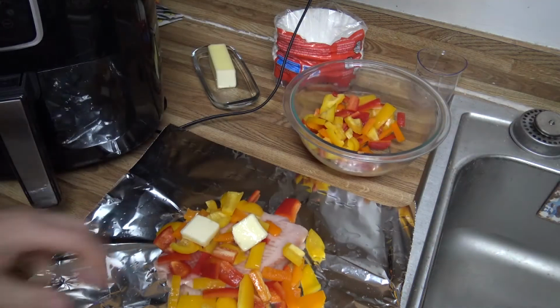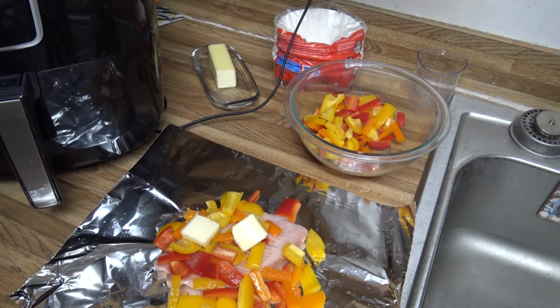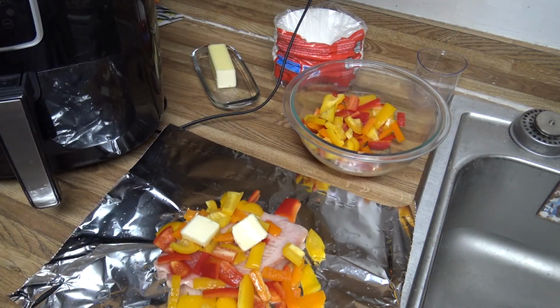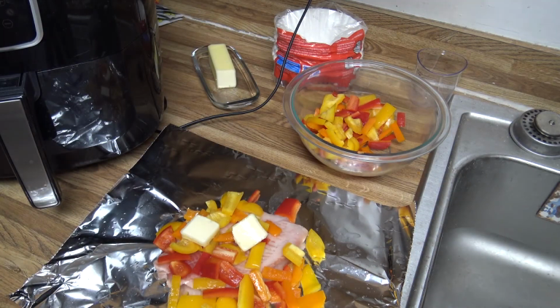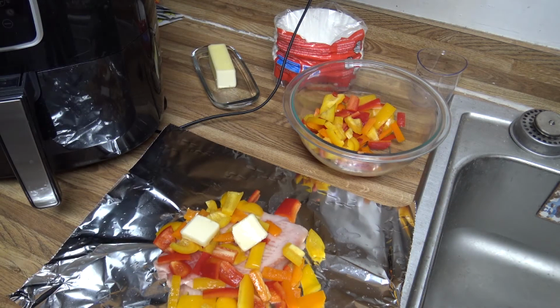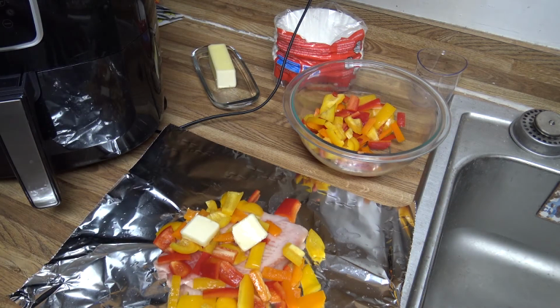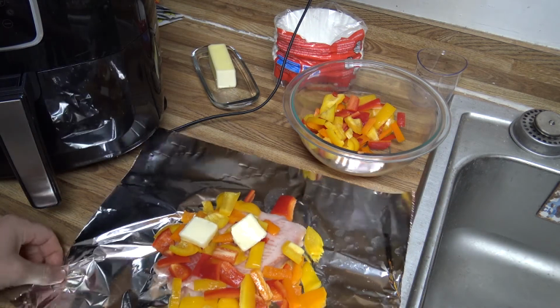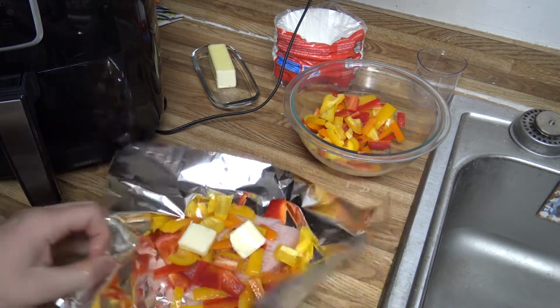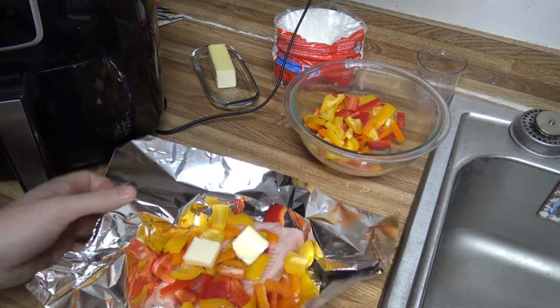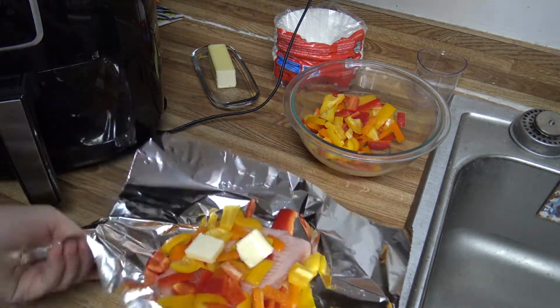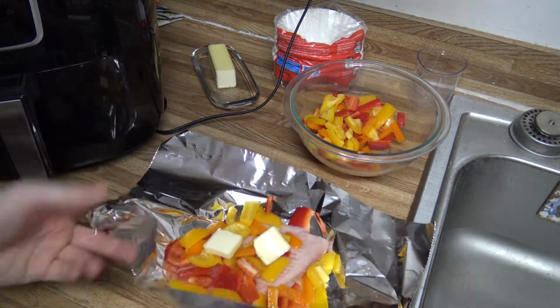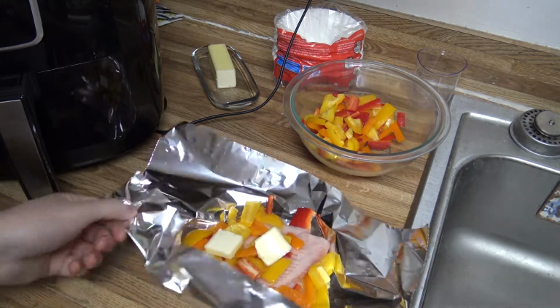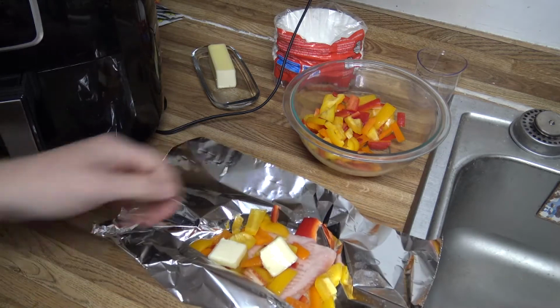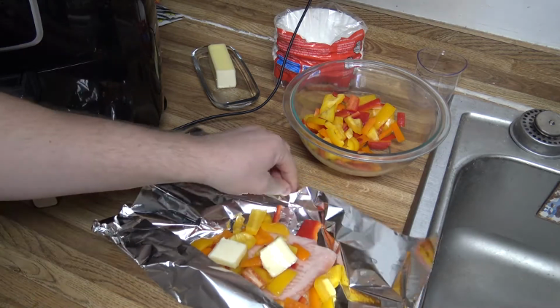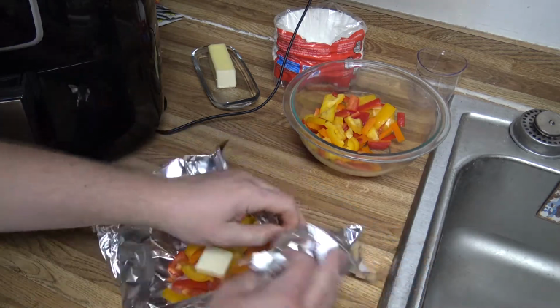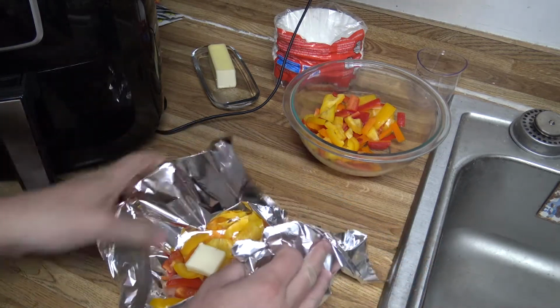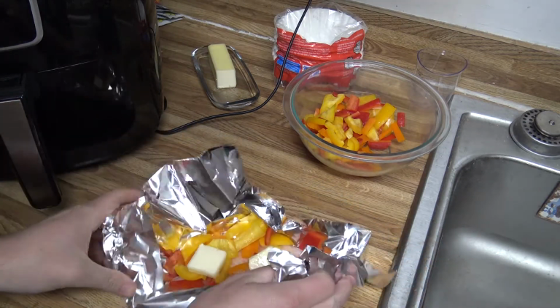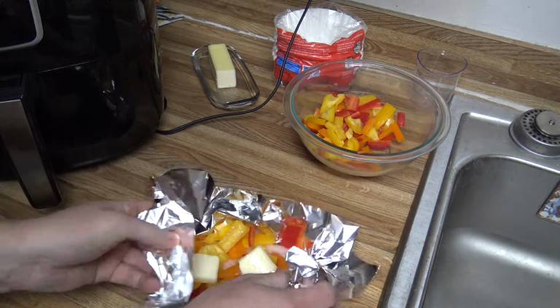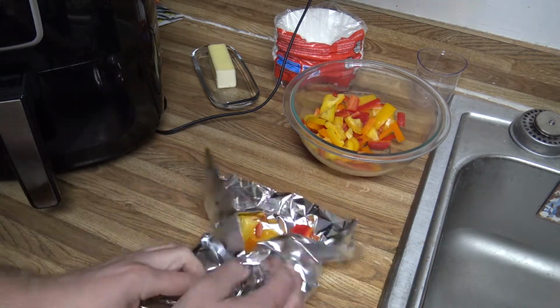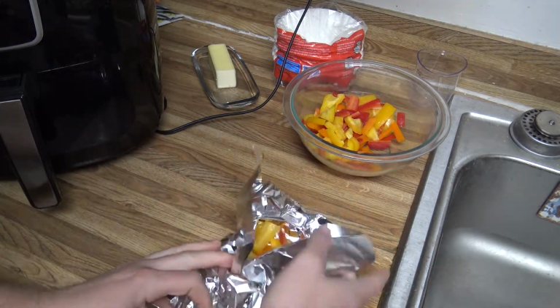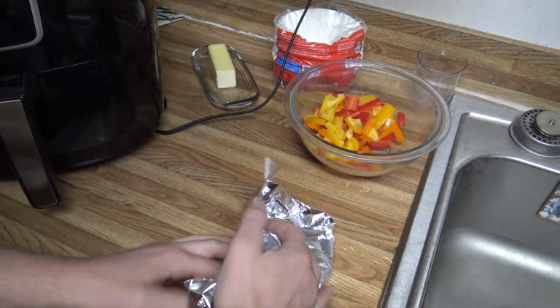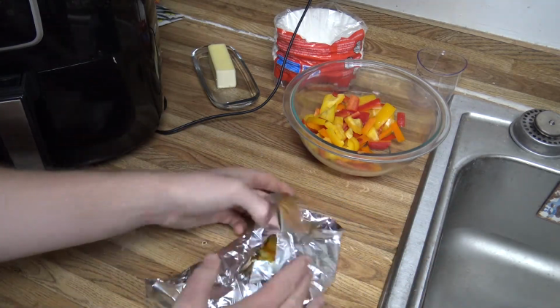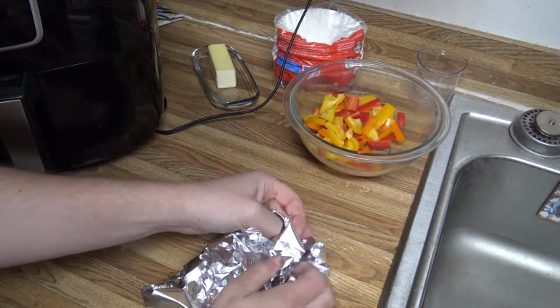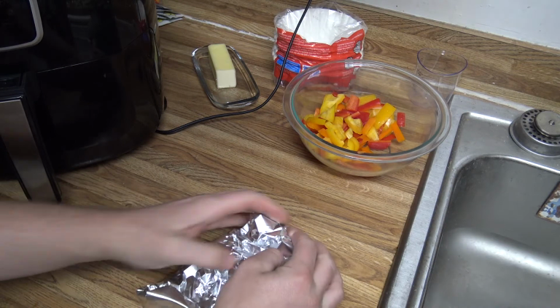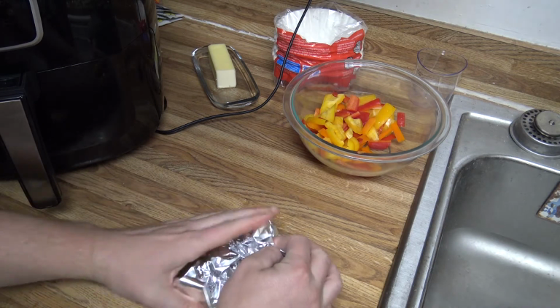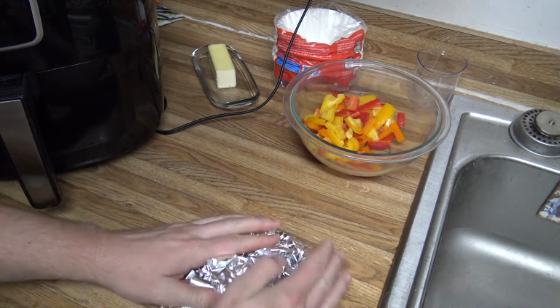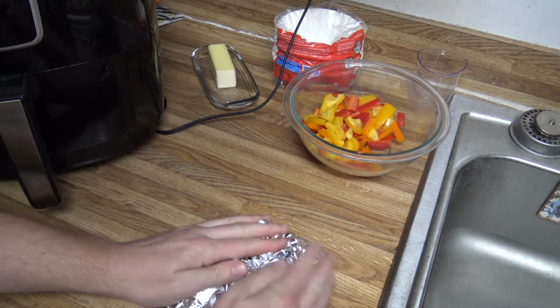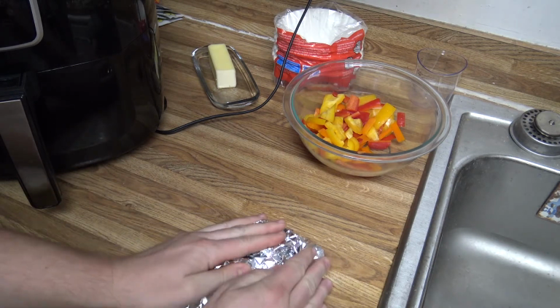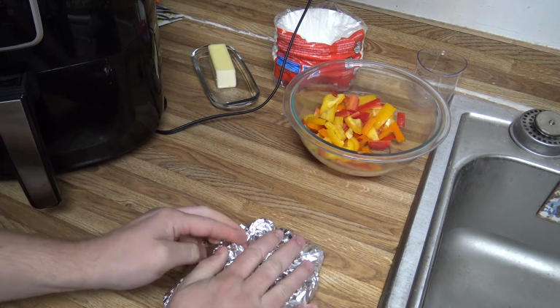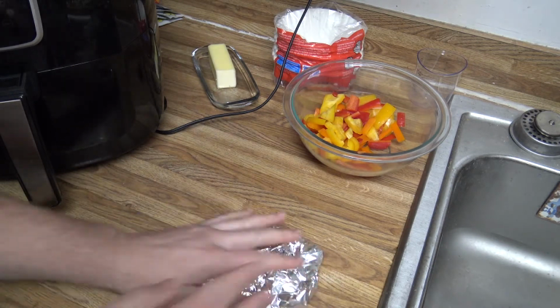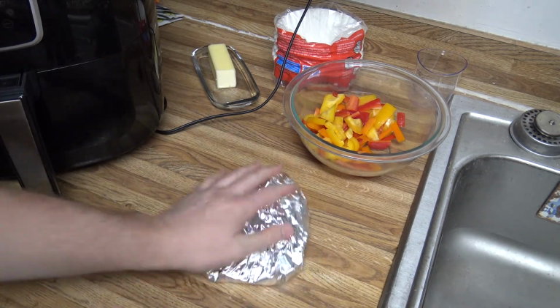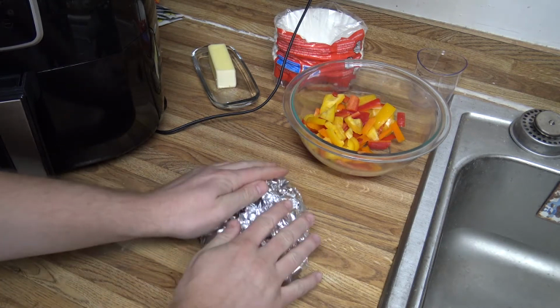I'm basically just going to fold it up. It's important when you put this in the air fryer that you don't make the envelope of your food too big, because if the air can't circulate, it won't actually cook.